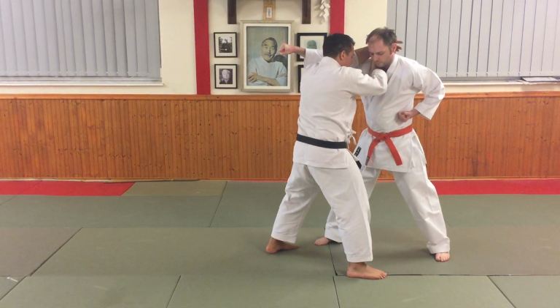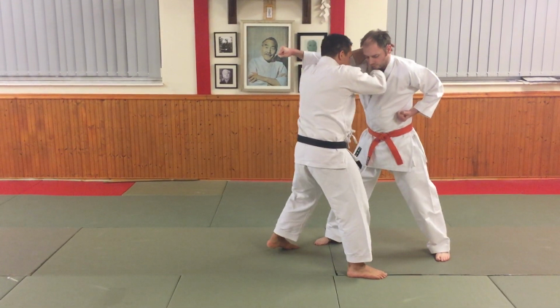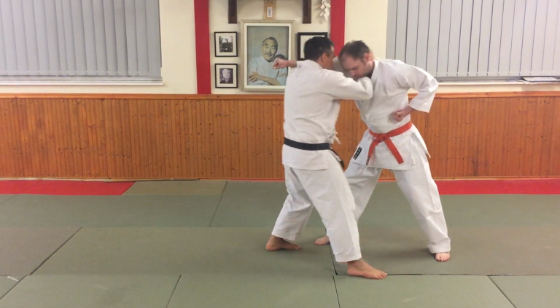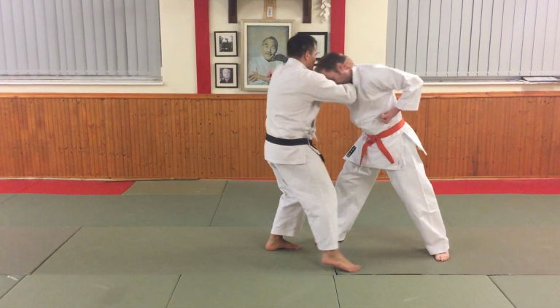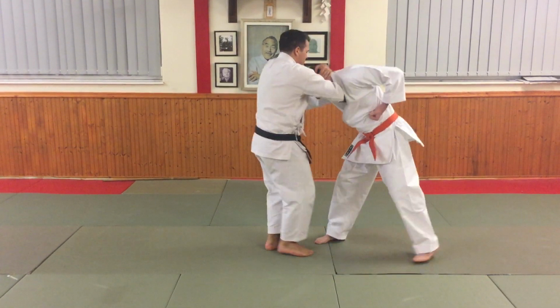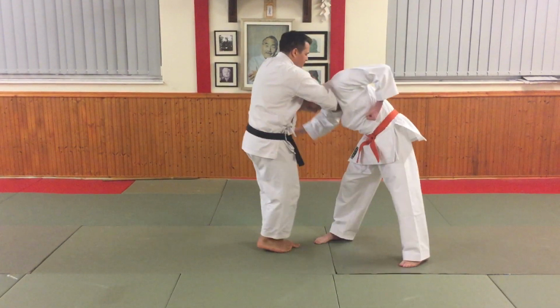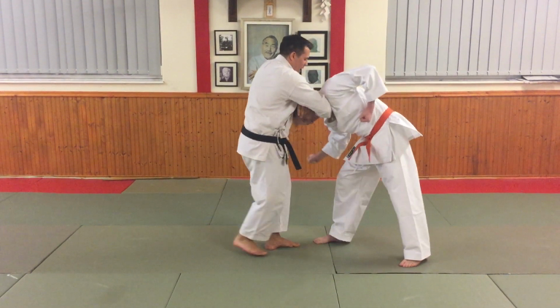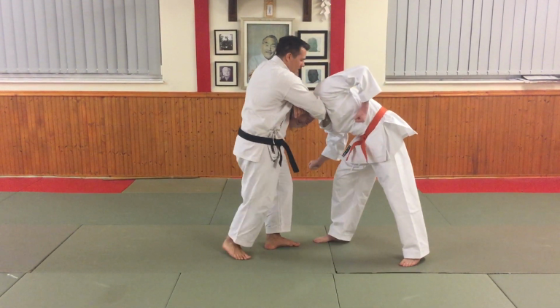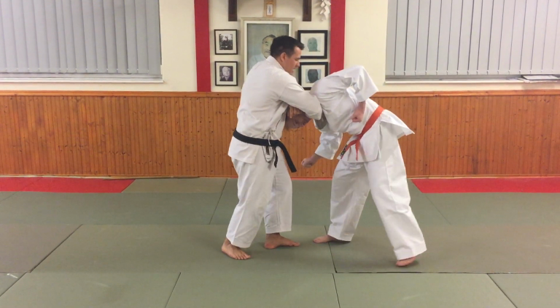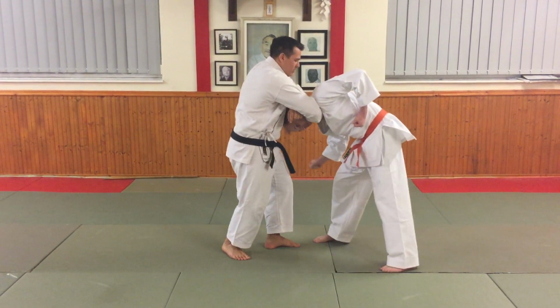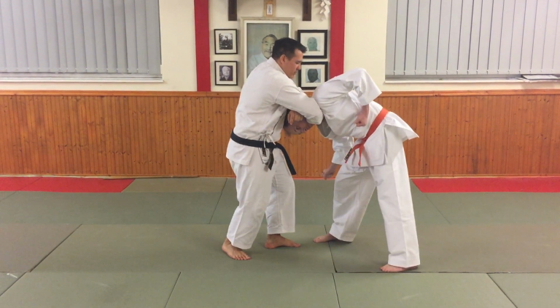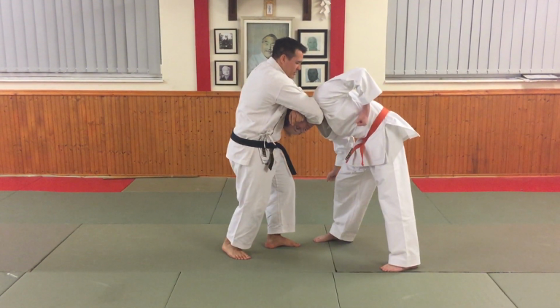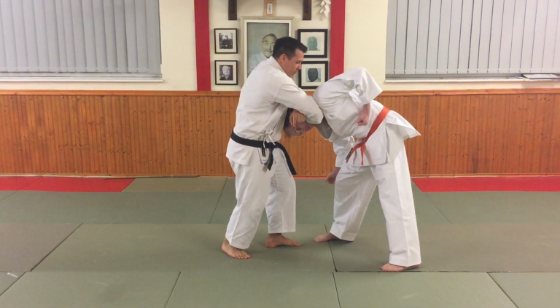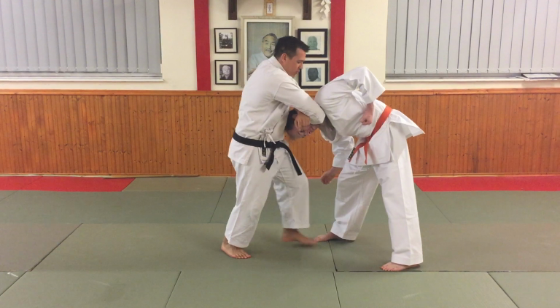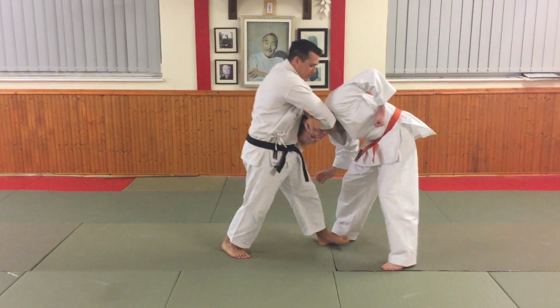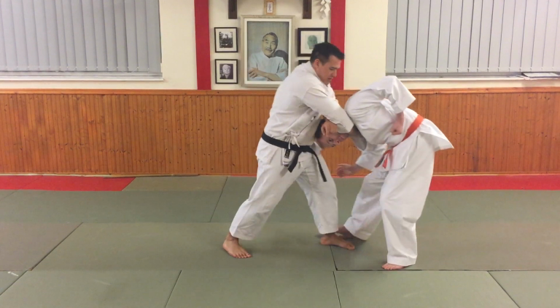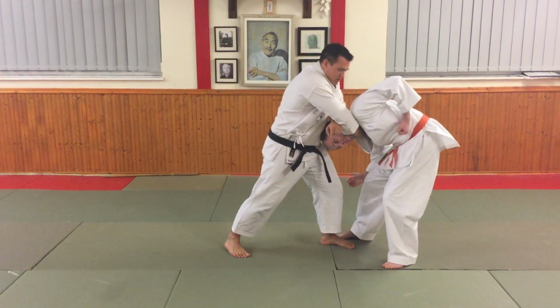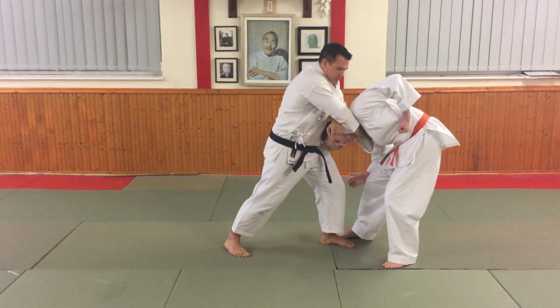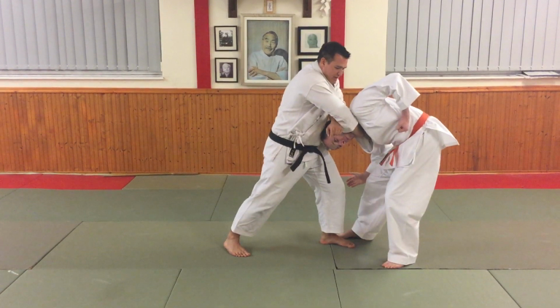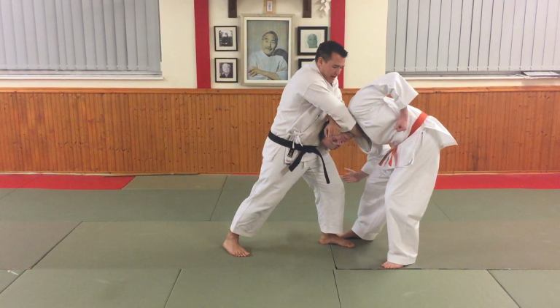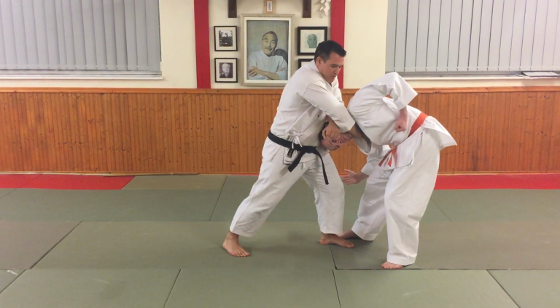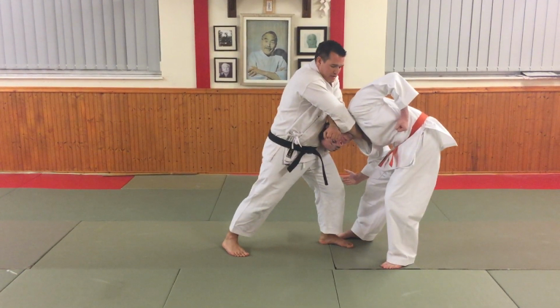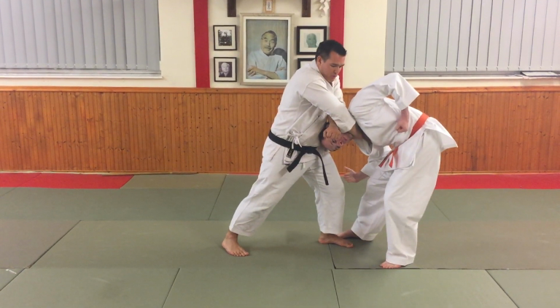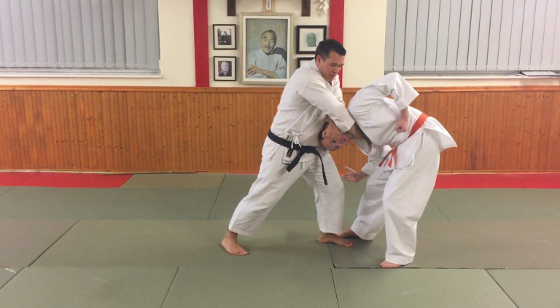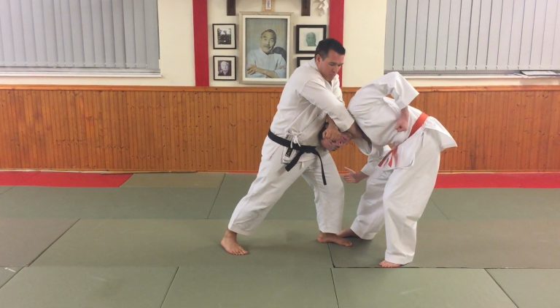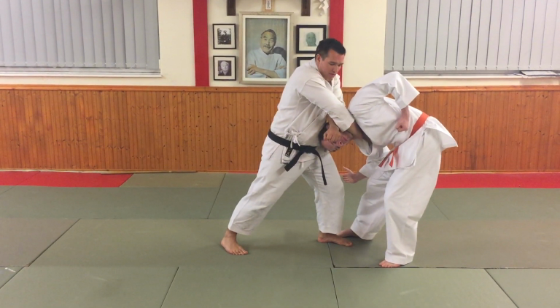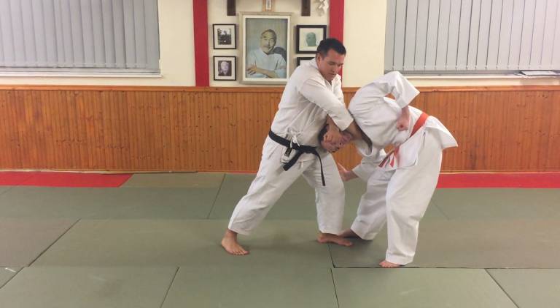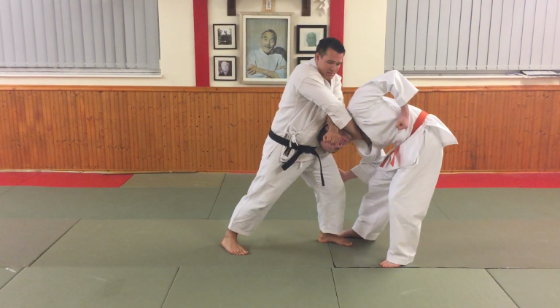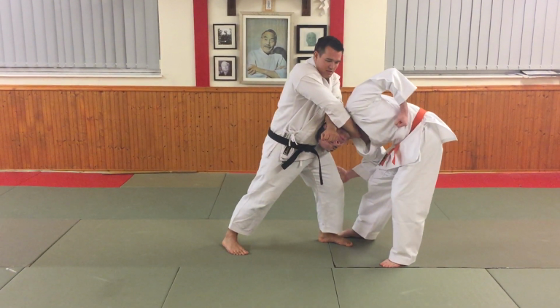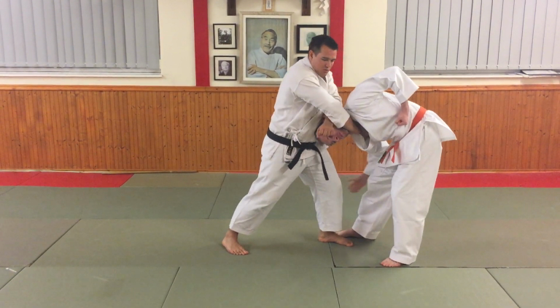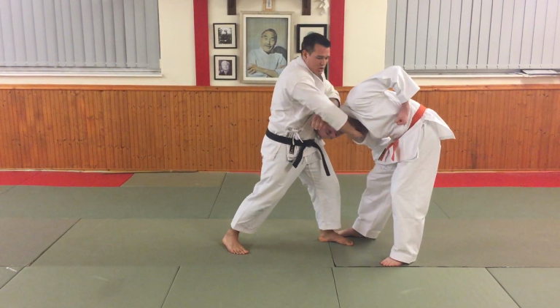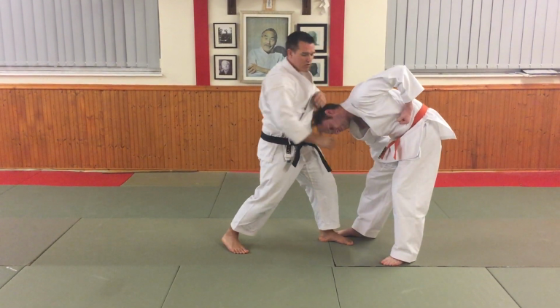So when in the kata the foot comes into the body next, for me I am just coming back, and then the other foot steps forward. This is then allowing me to put my emphasis into the choke.